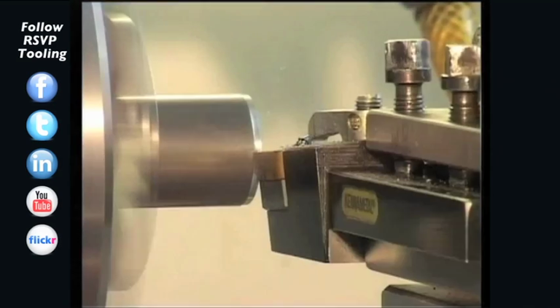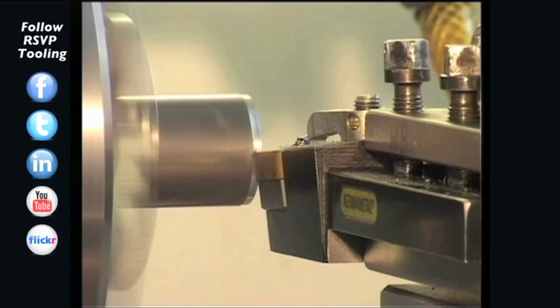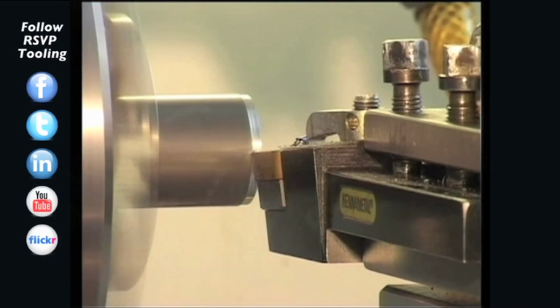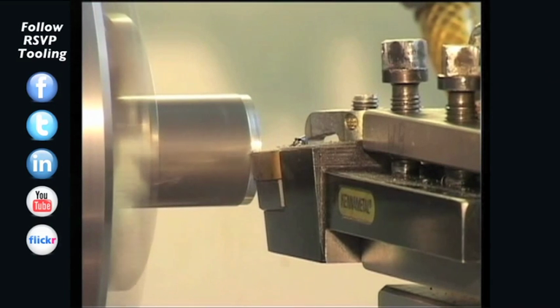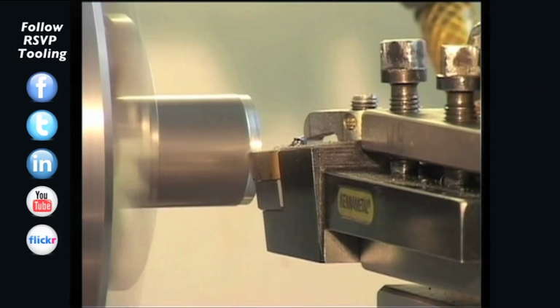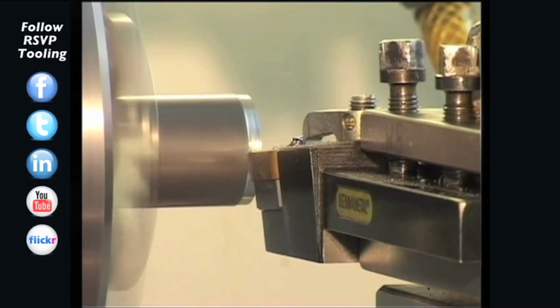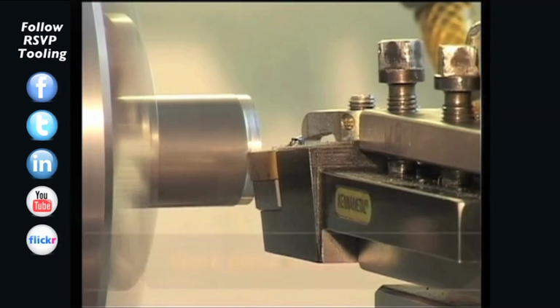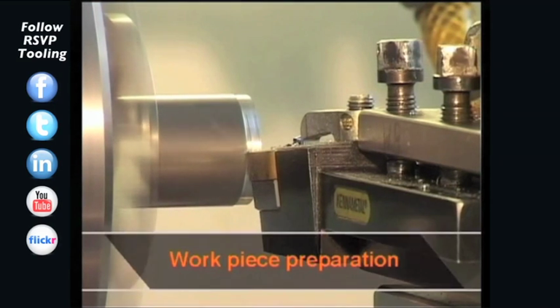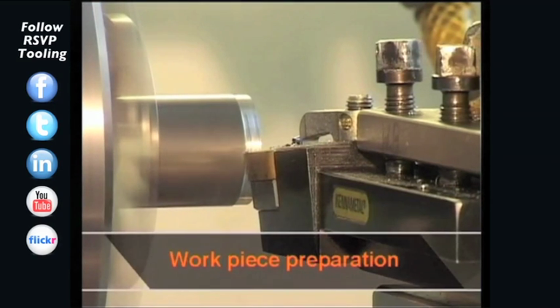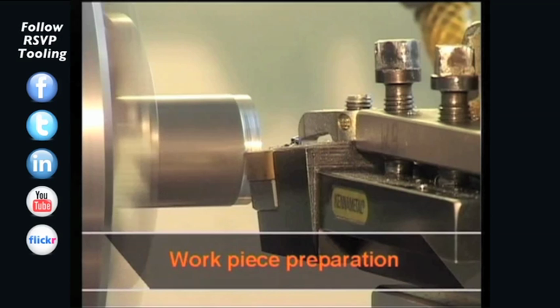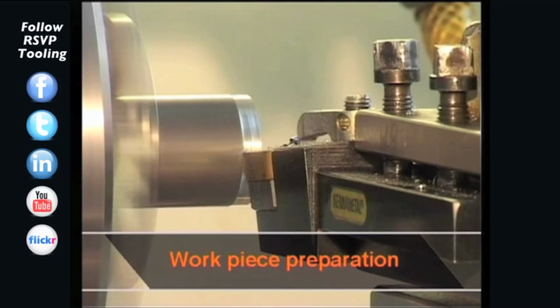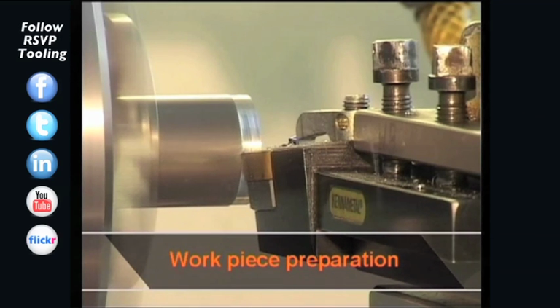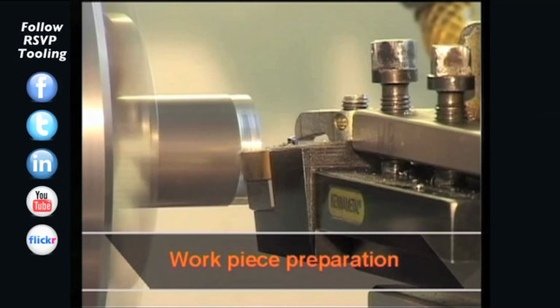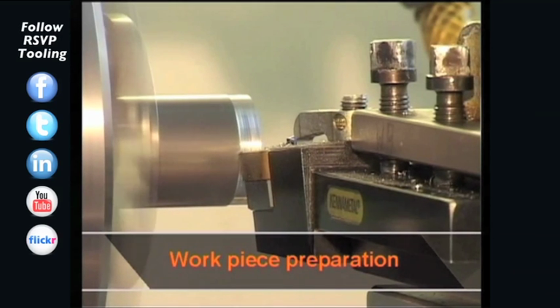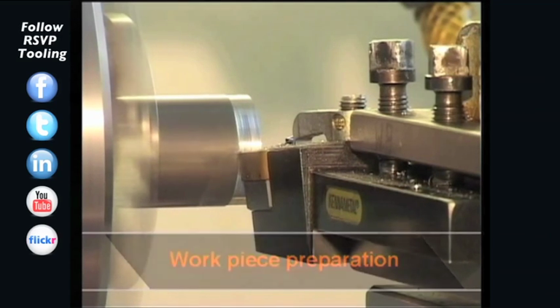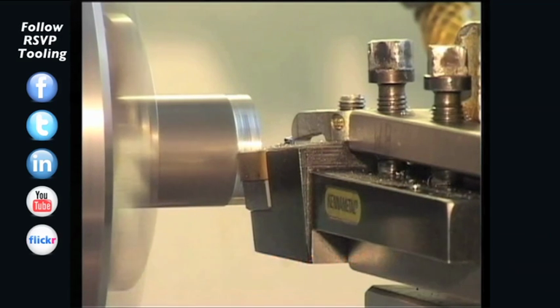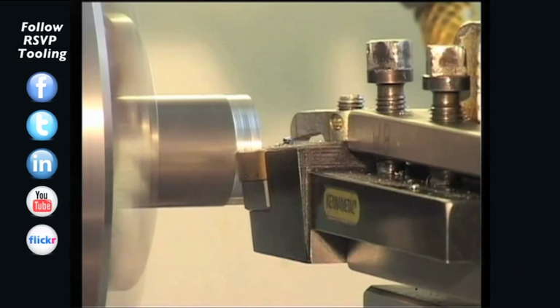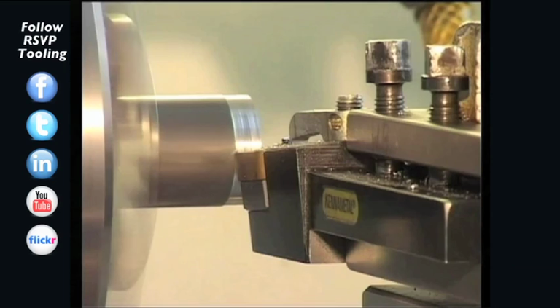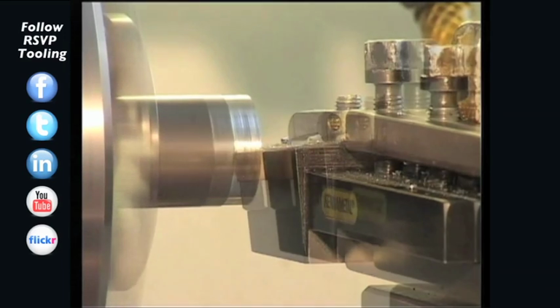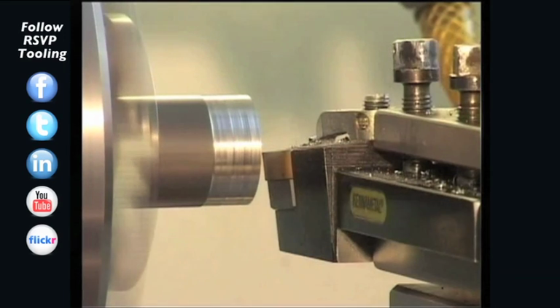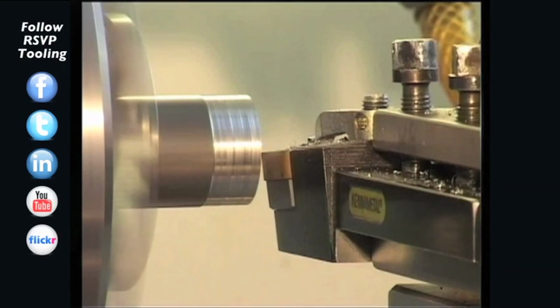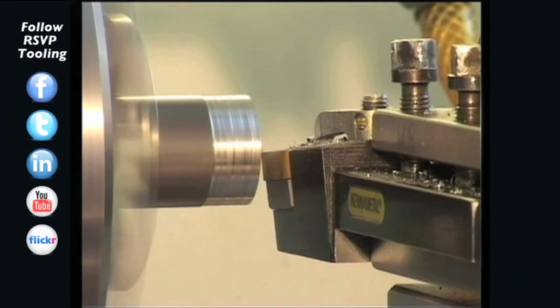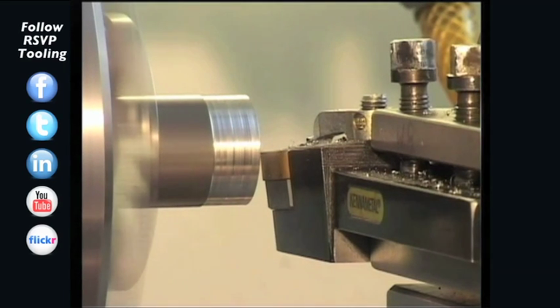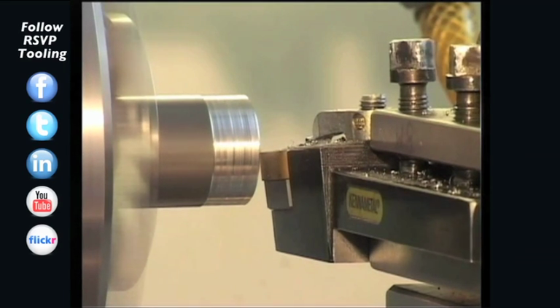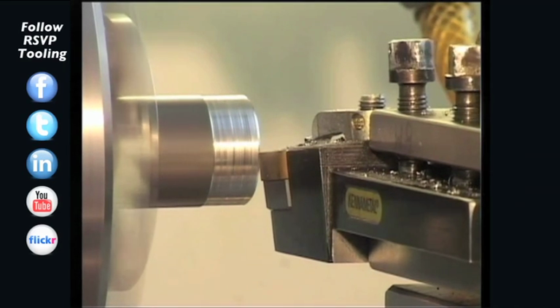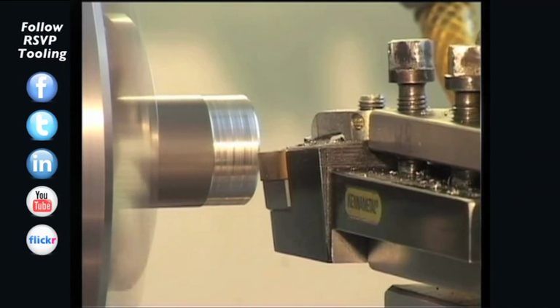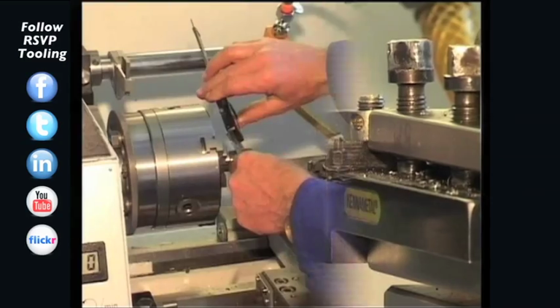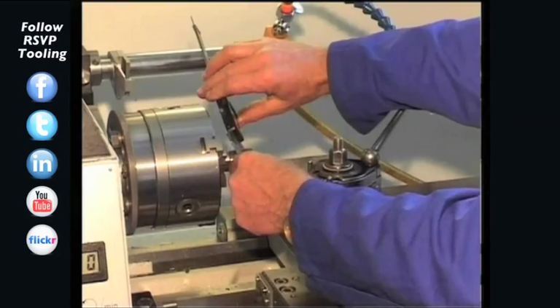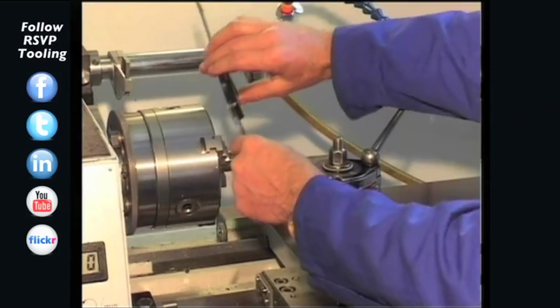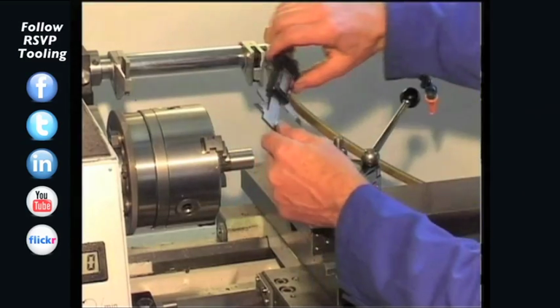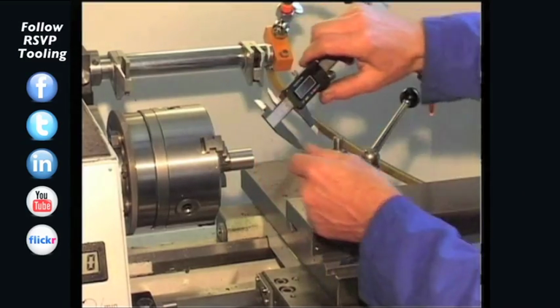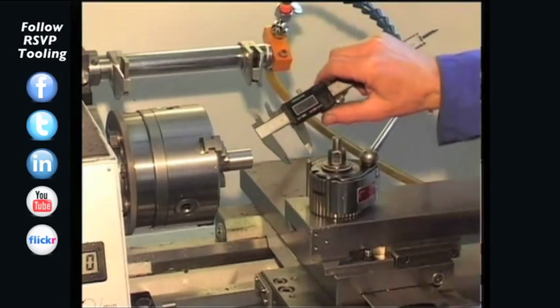The workpiece preparation corresponds to the settings of the RF1 series. Please ensure concentricity and chamfer the workpiece before knurling. We then measure the workpiece diameter.